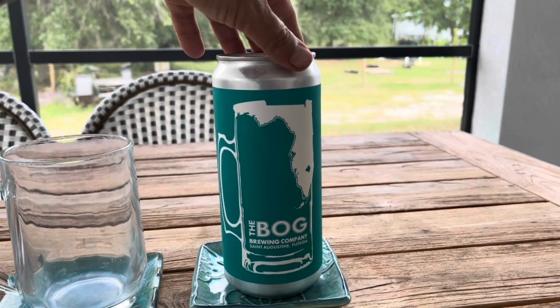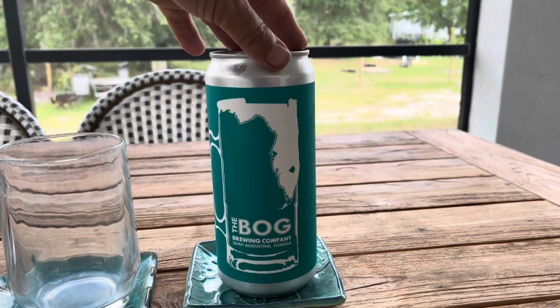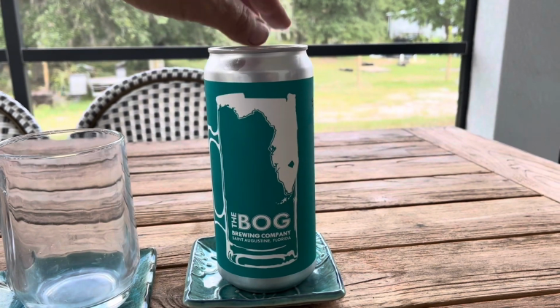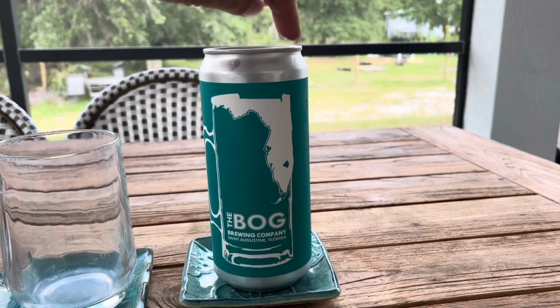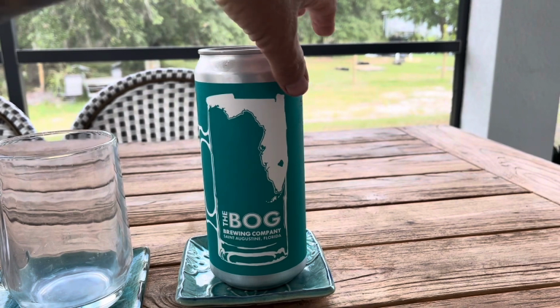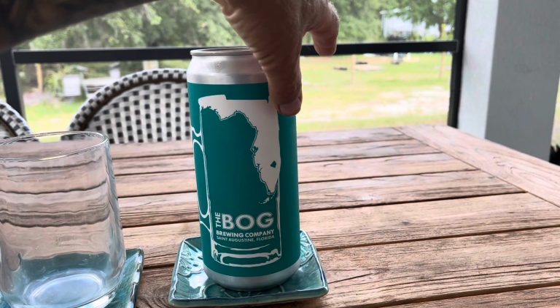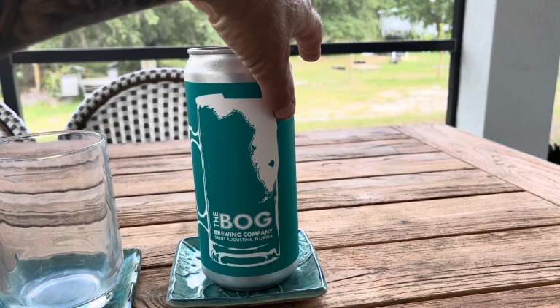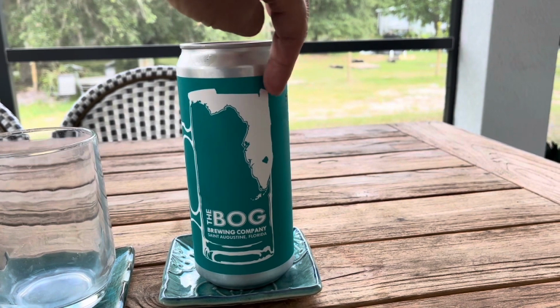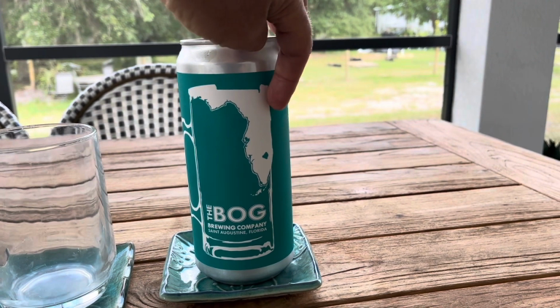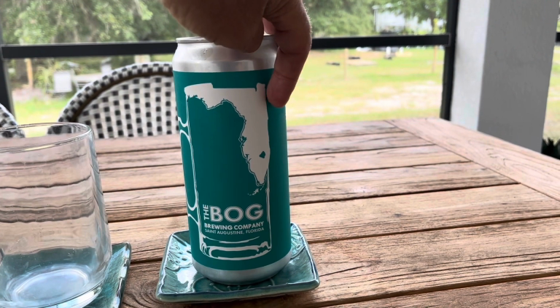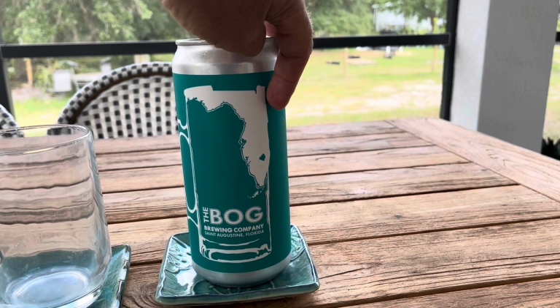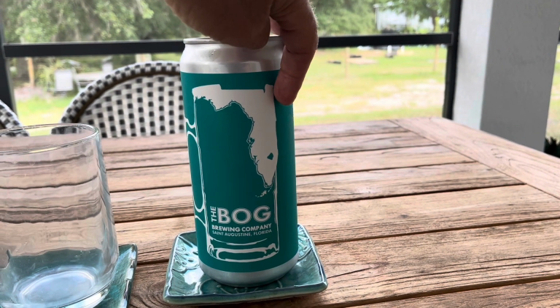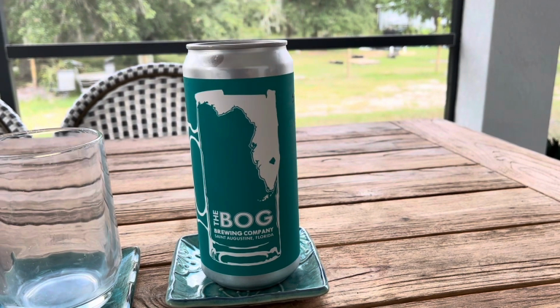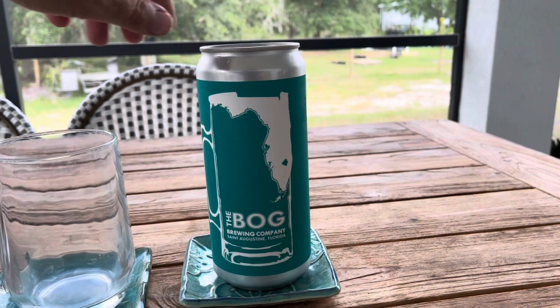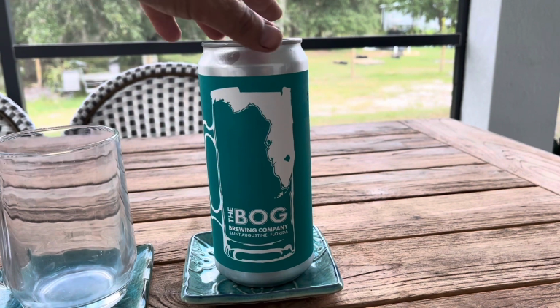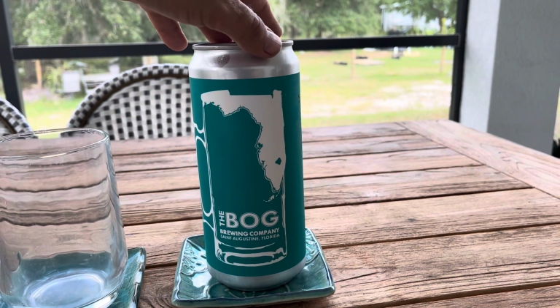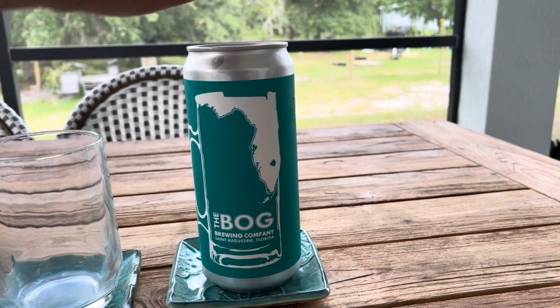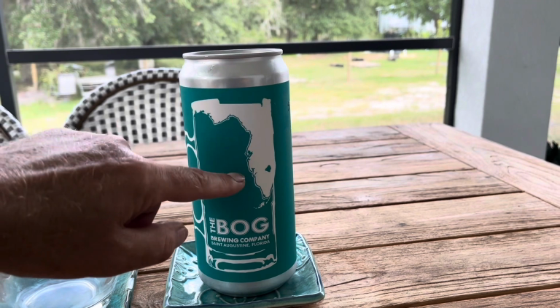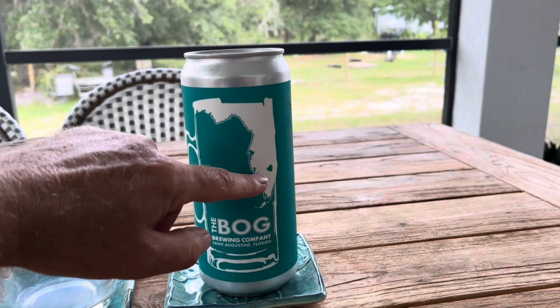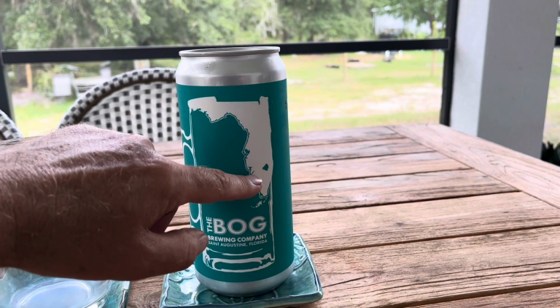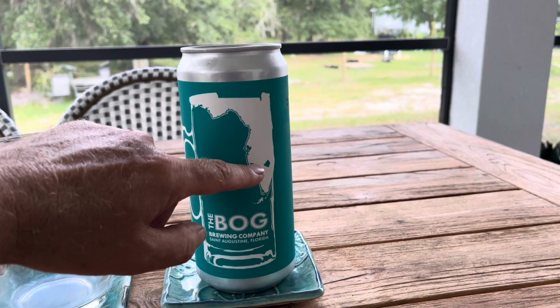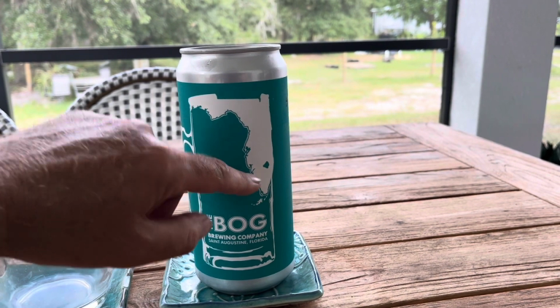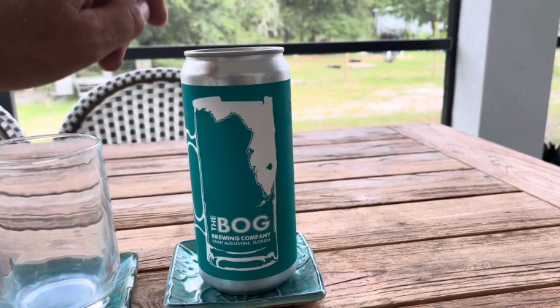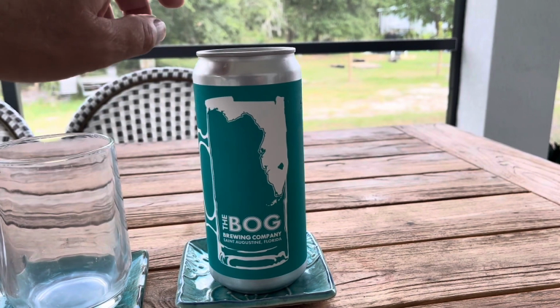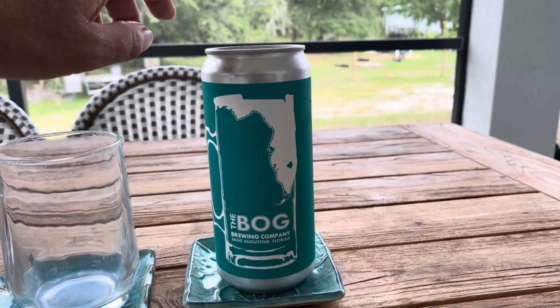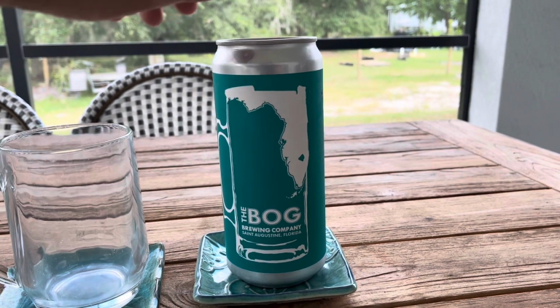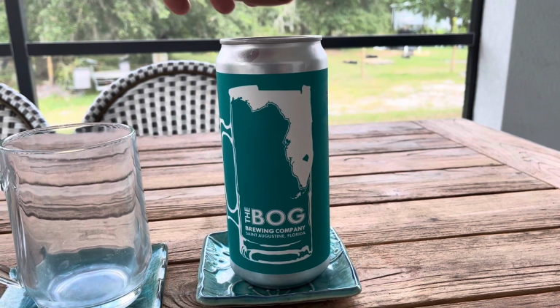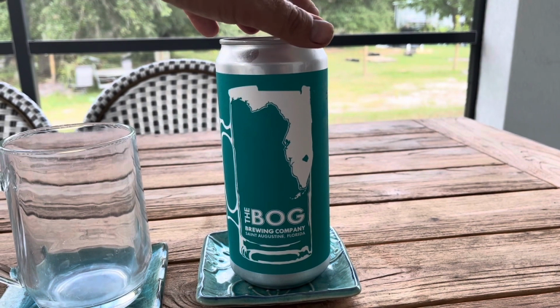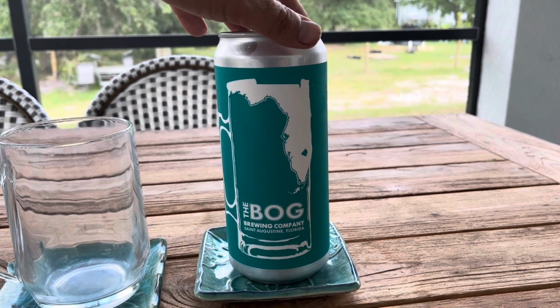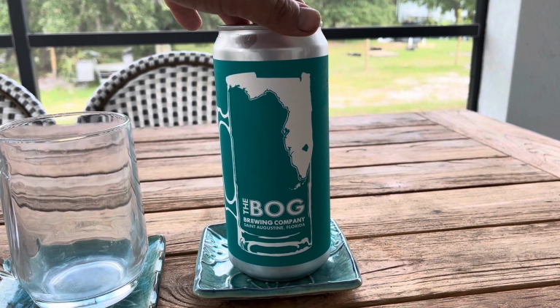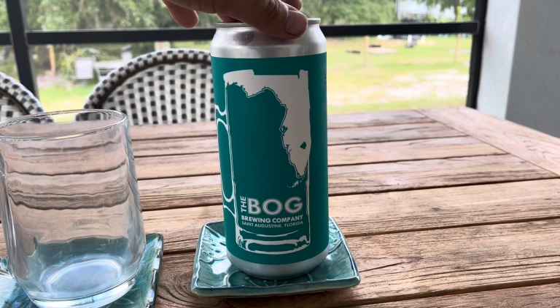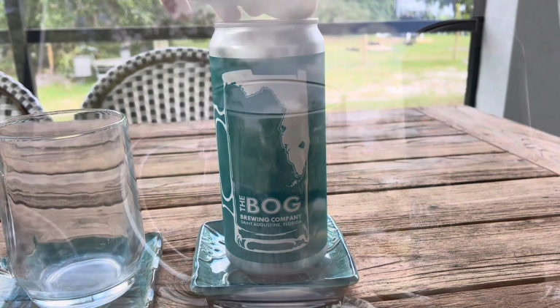There you go. In case you don't know, St. Augustine is up here — I'm down here. Anyway, Bog Brewing, SVG.